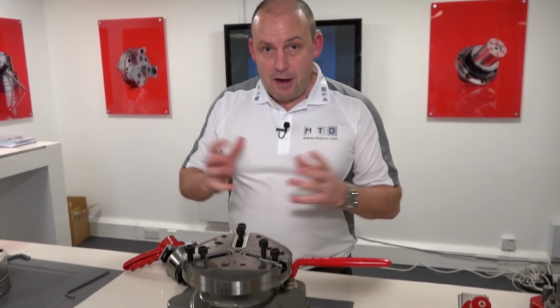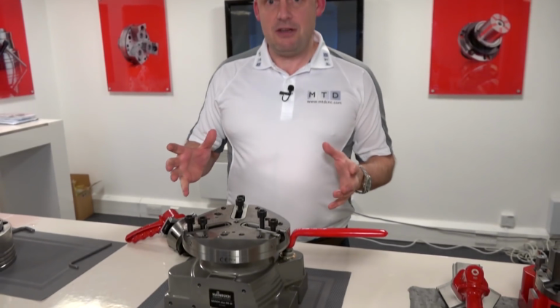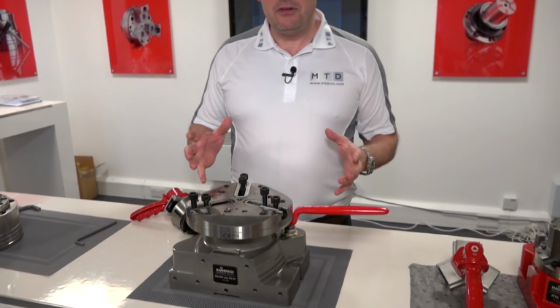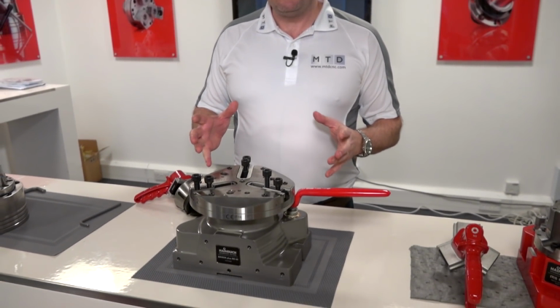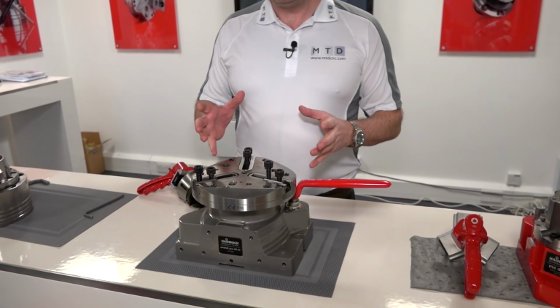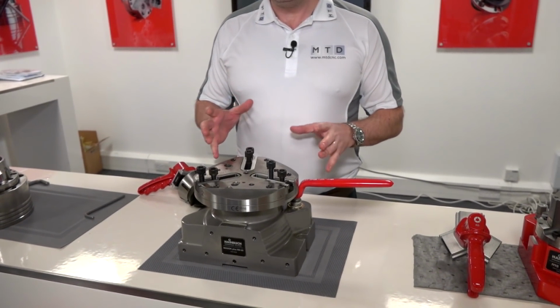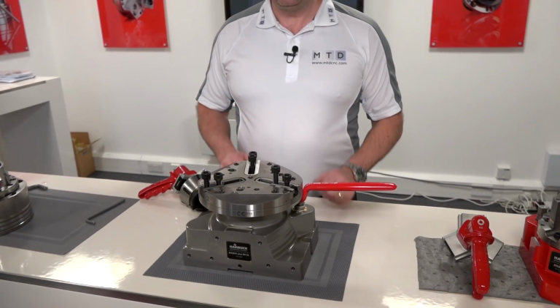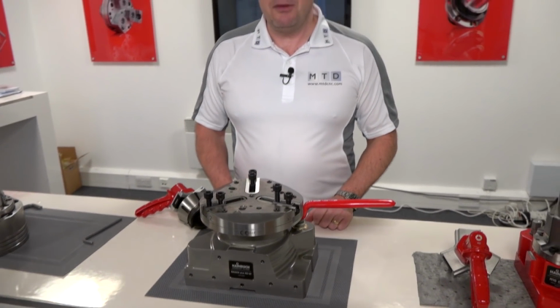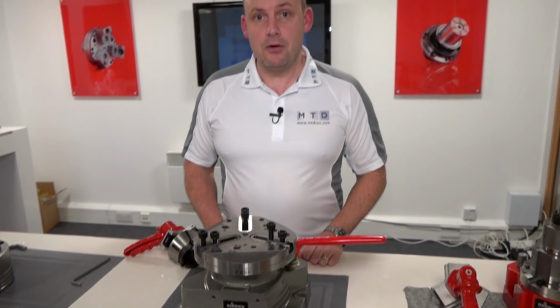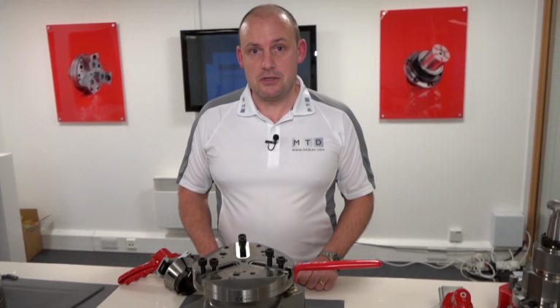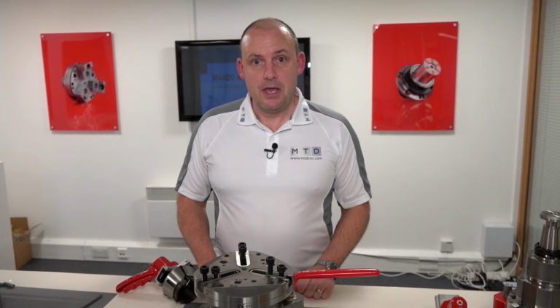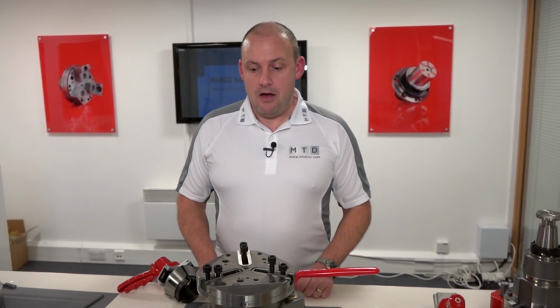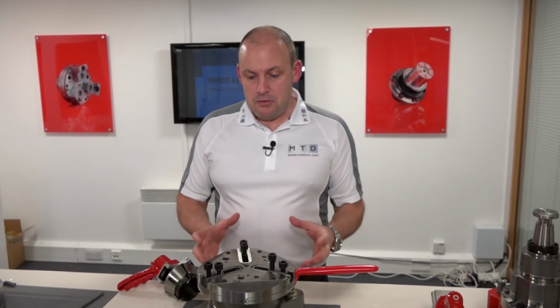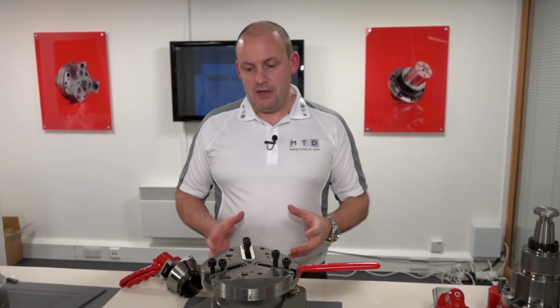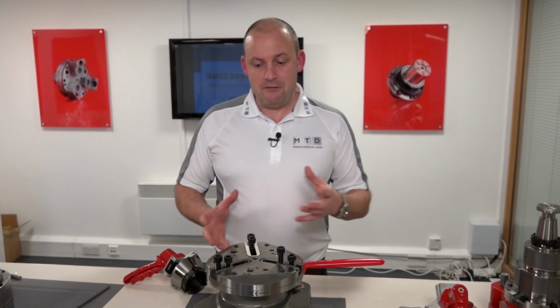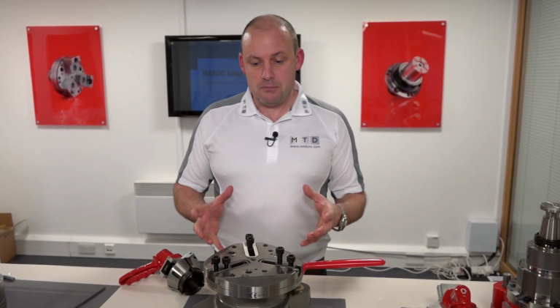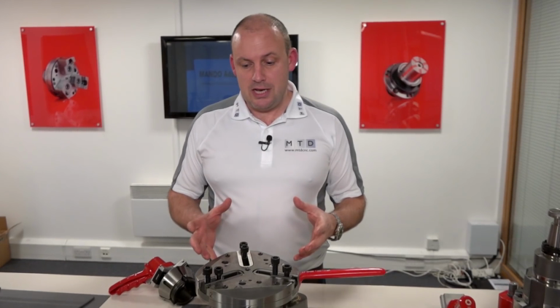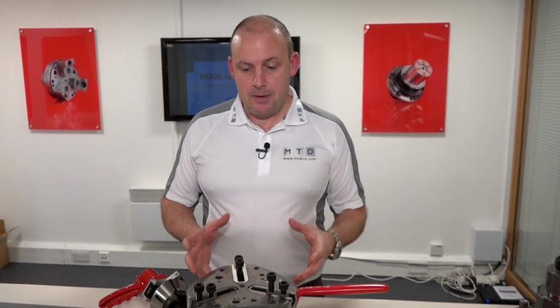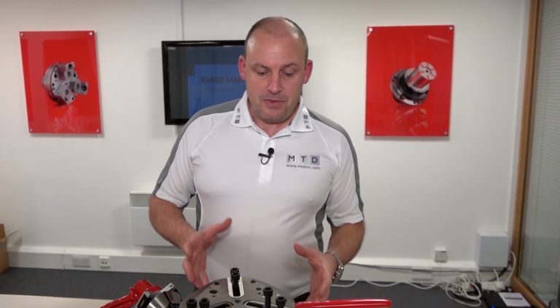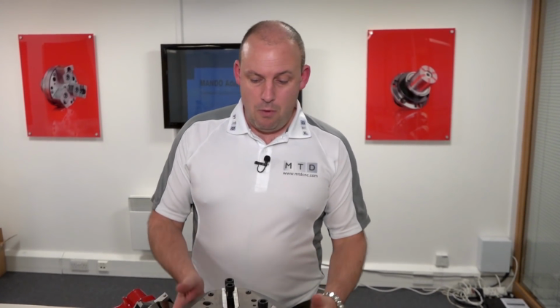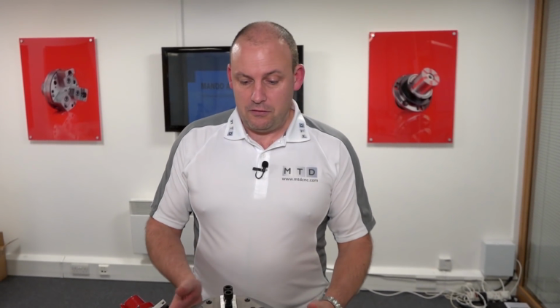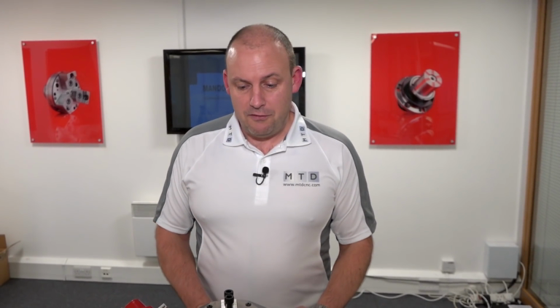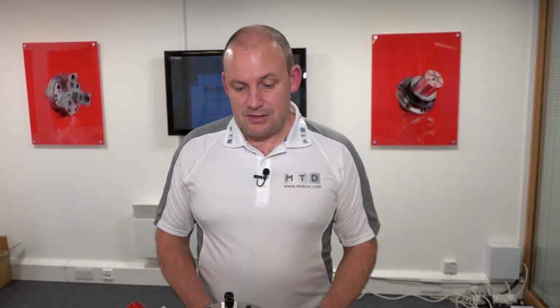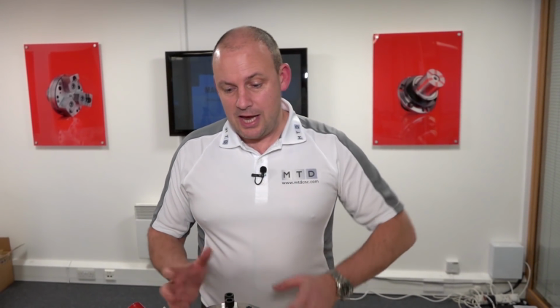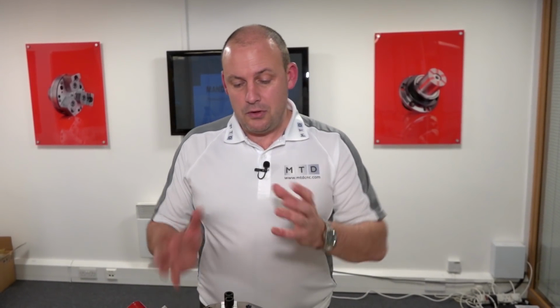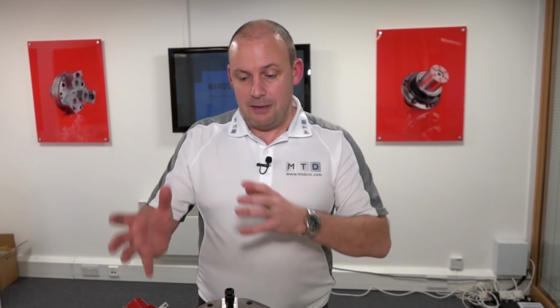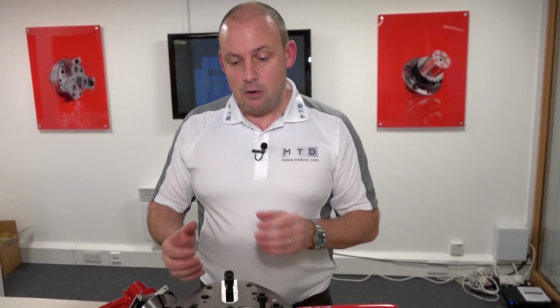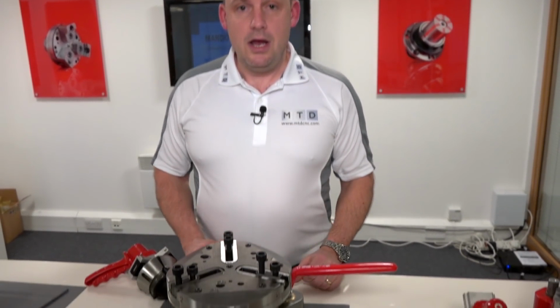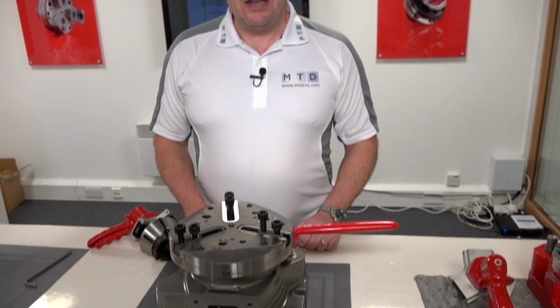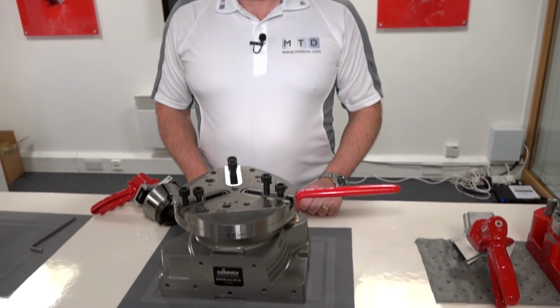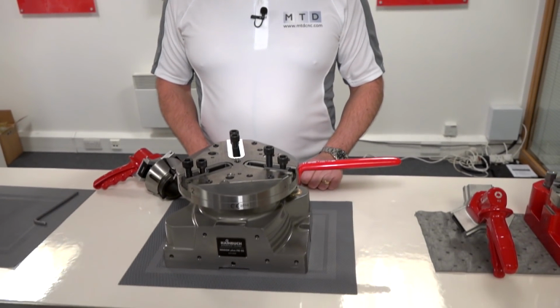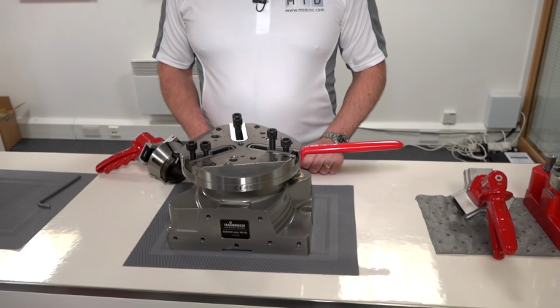There are various different types of adaptations that you can have with a MANOC system. The beauty of this is five-face machining — once this is on your five-axis table, you can tip, tilt, and attack different faces.